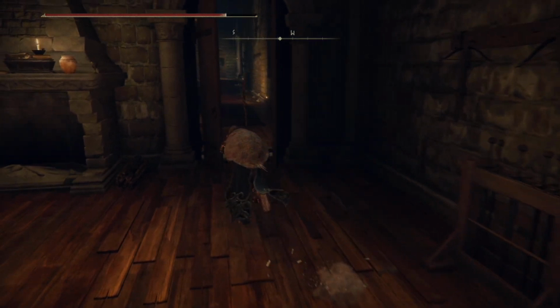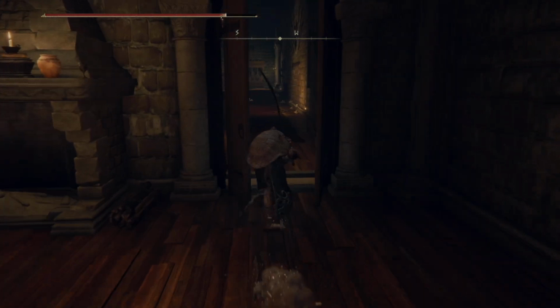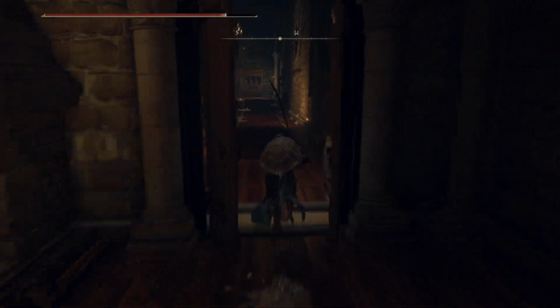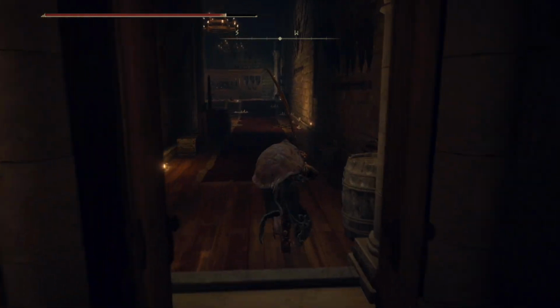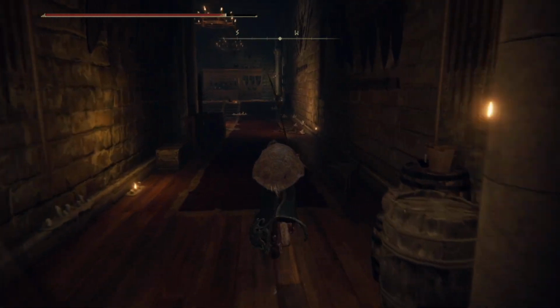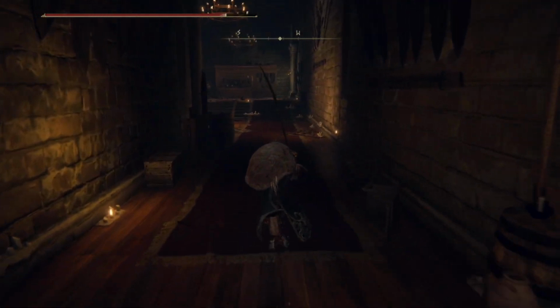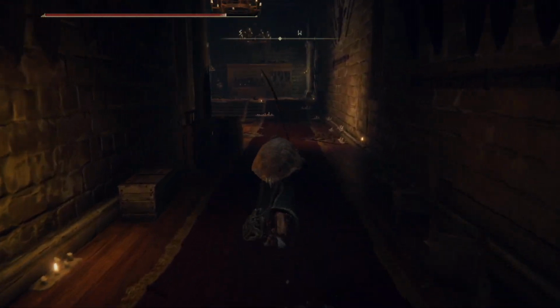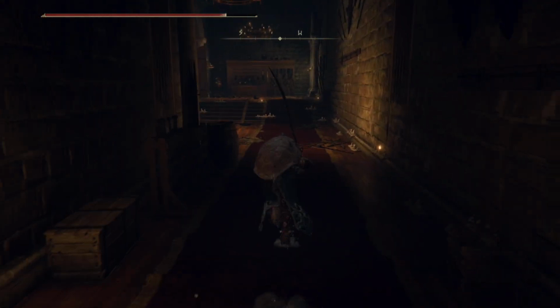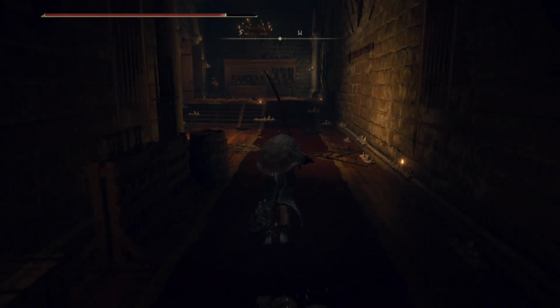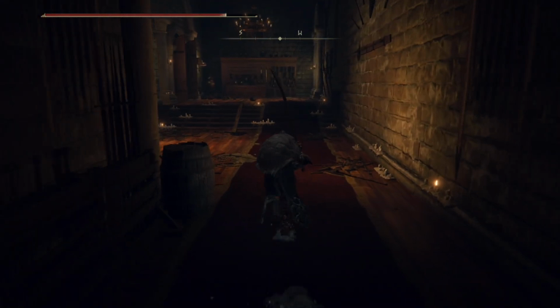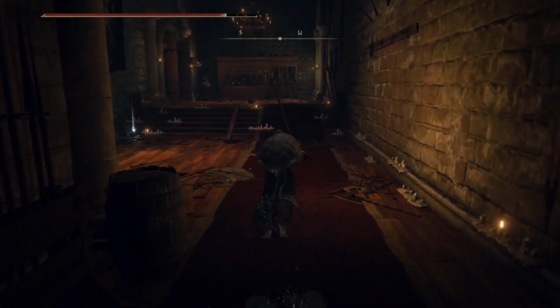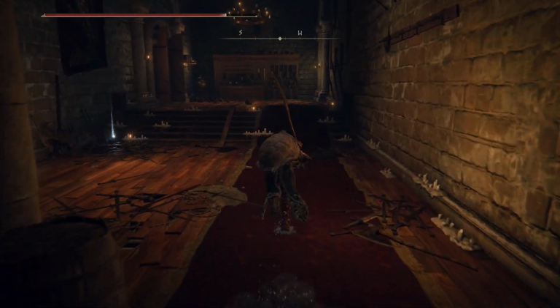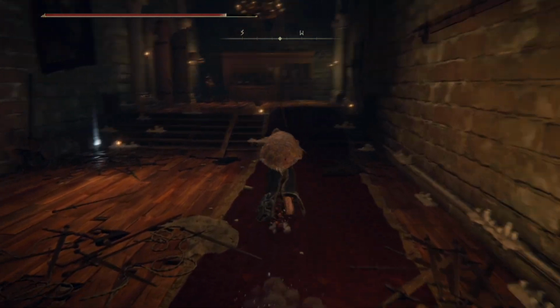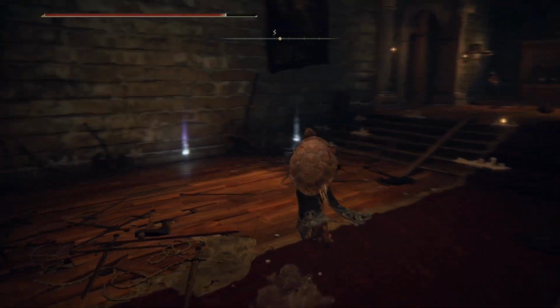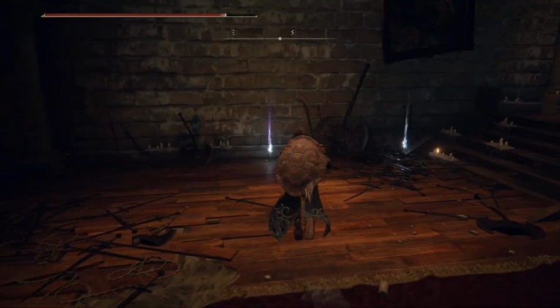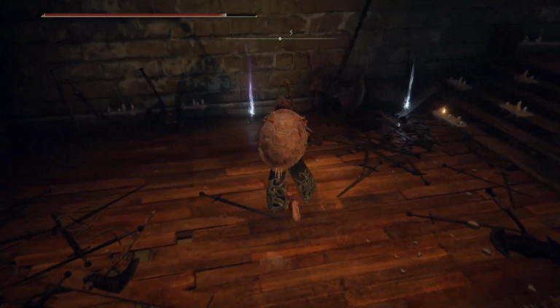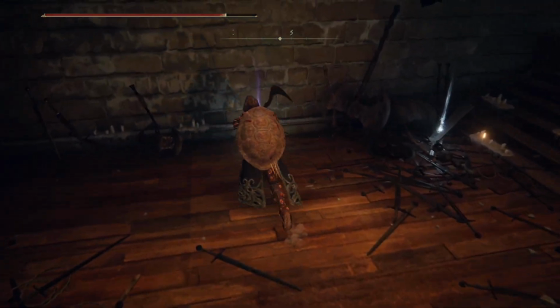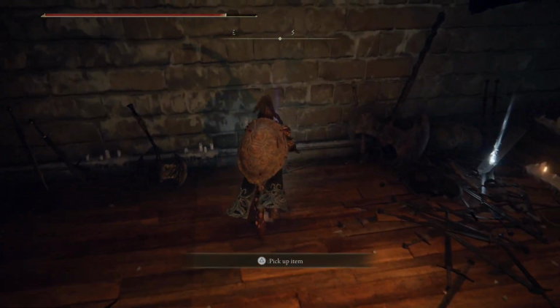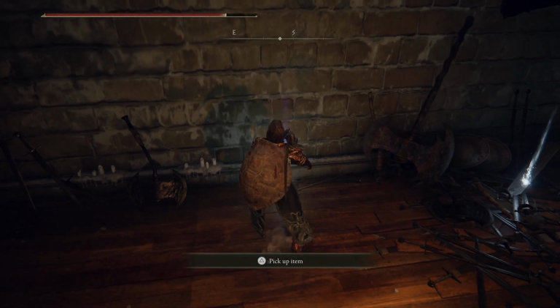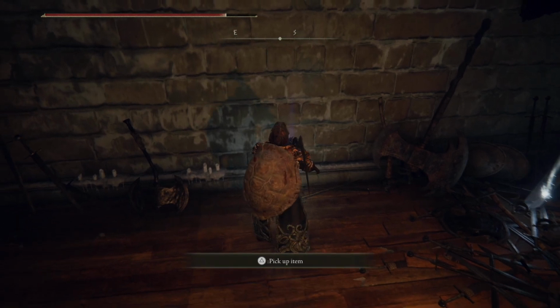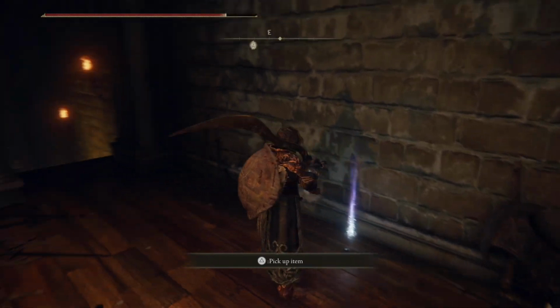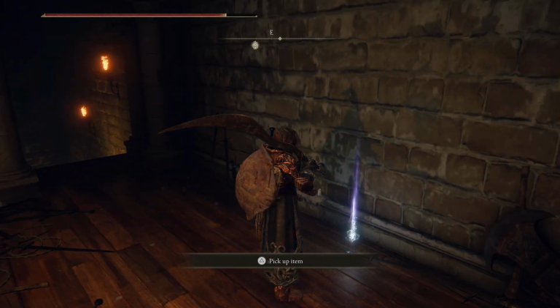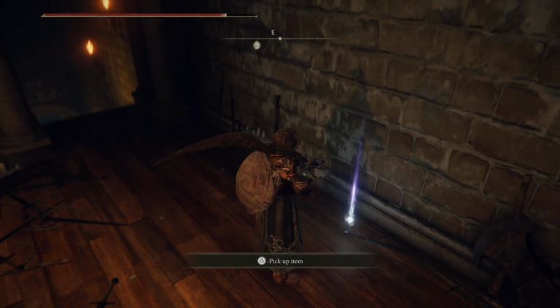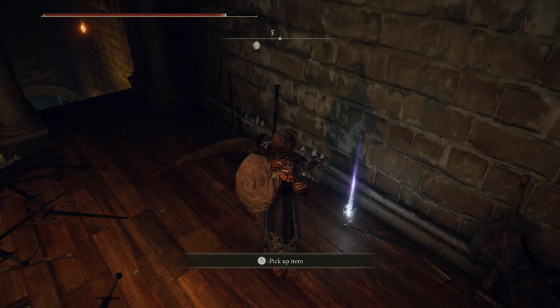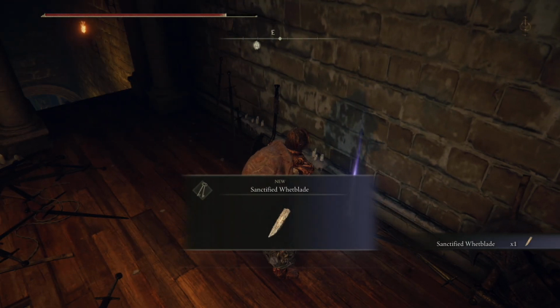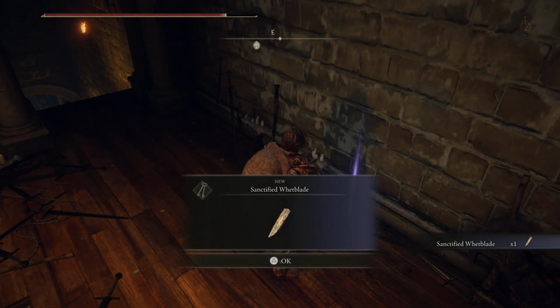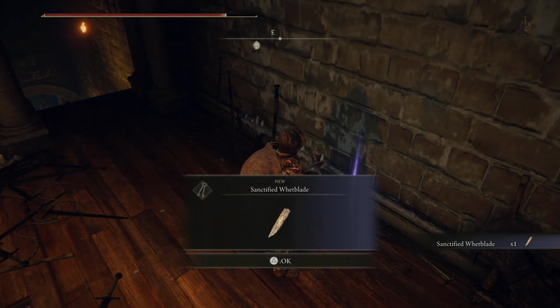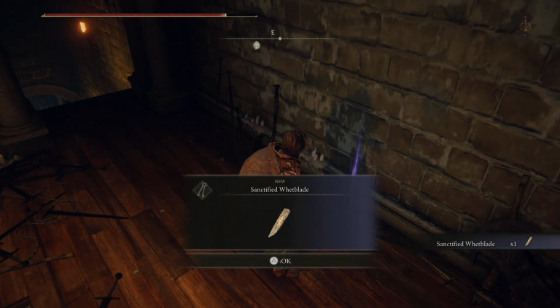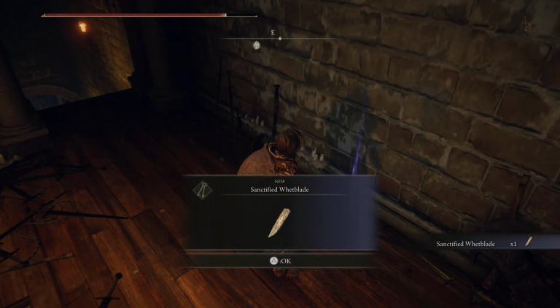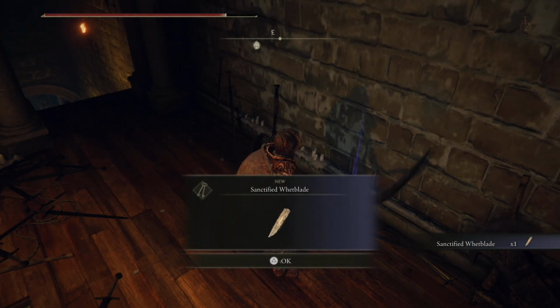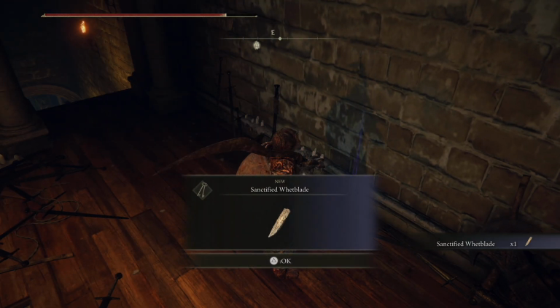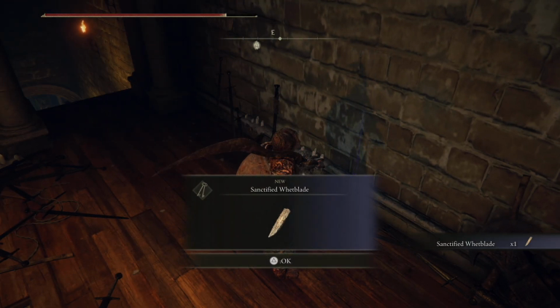In any case, you're going to want to come through this way and then swing a left, and this purple-looking item right here is our Sanctified Whetblade.